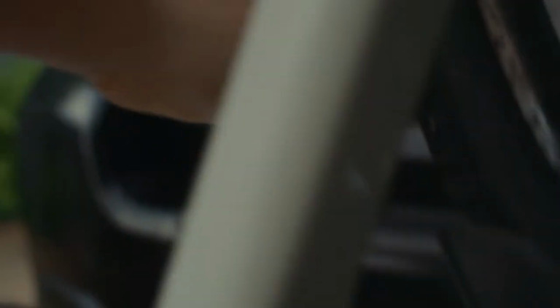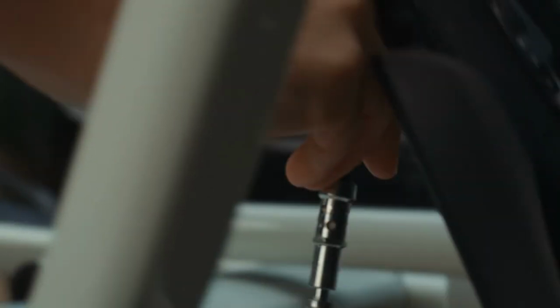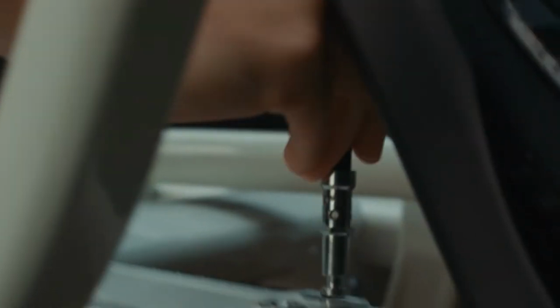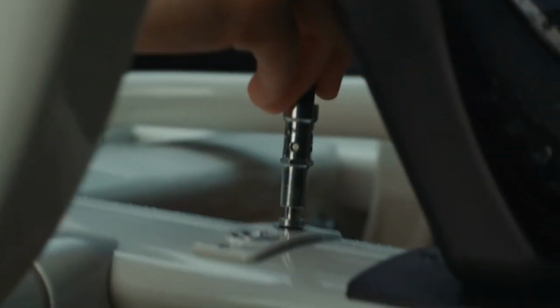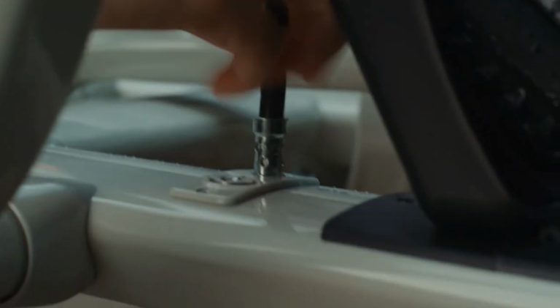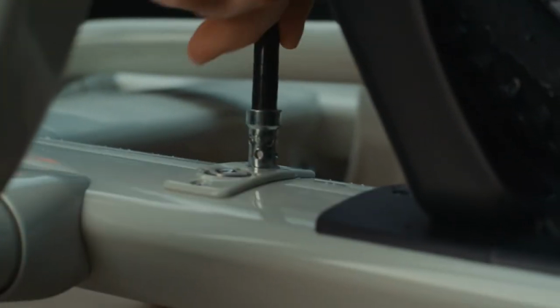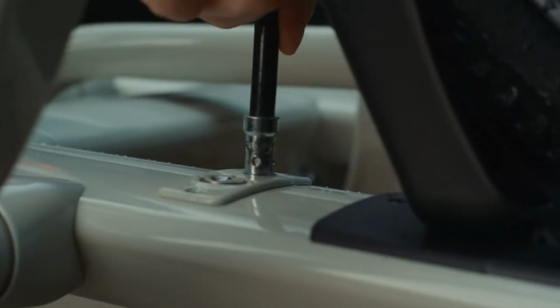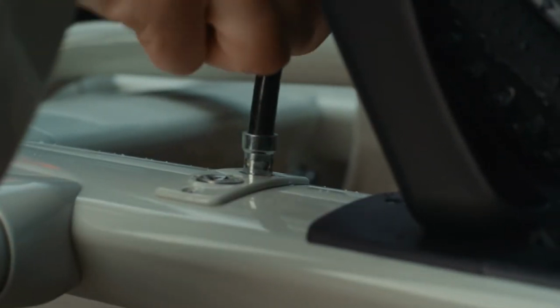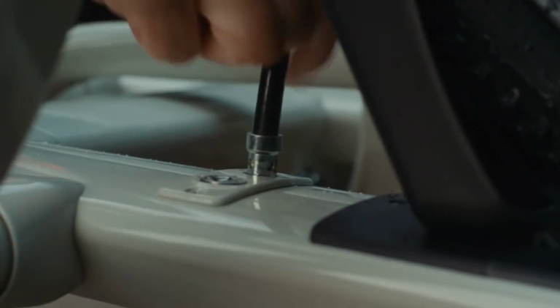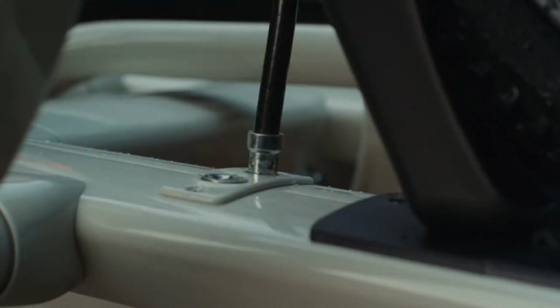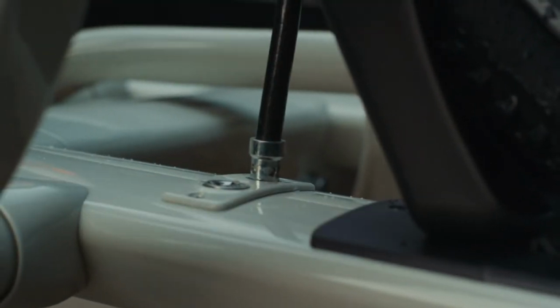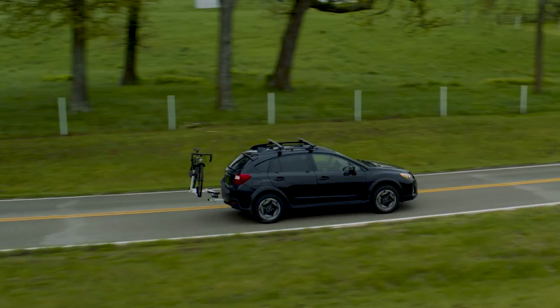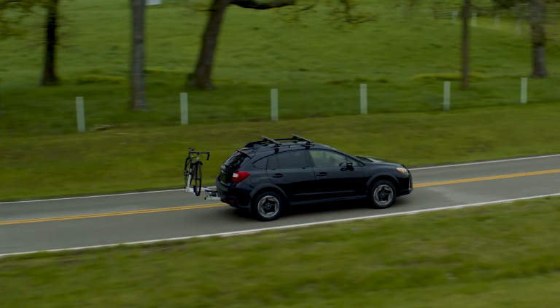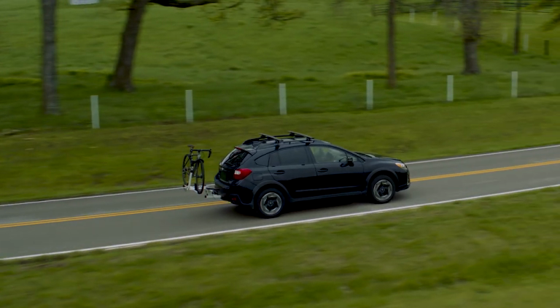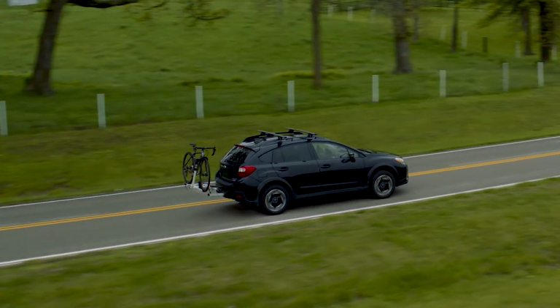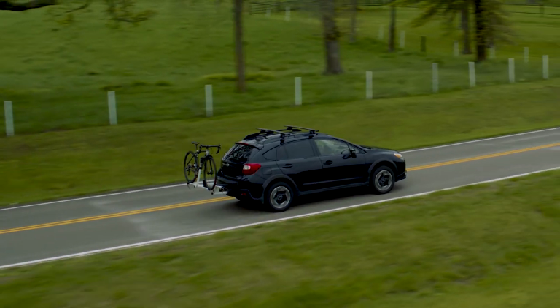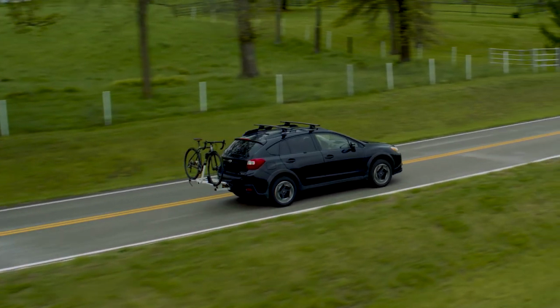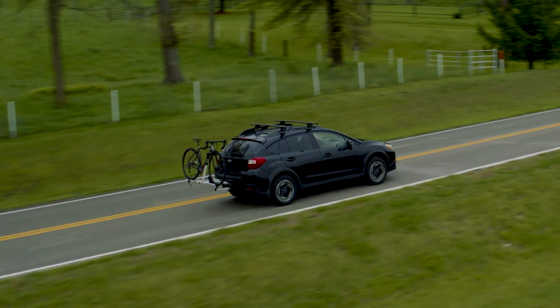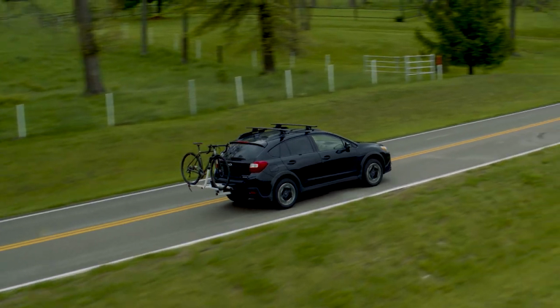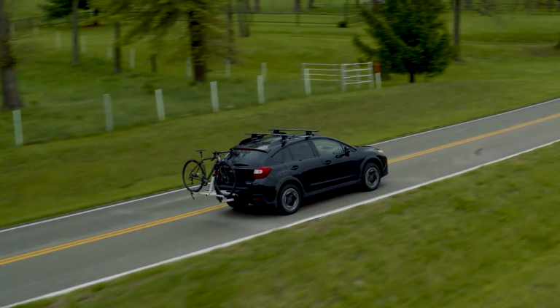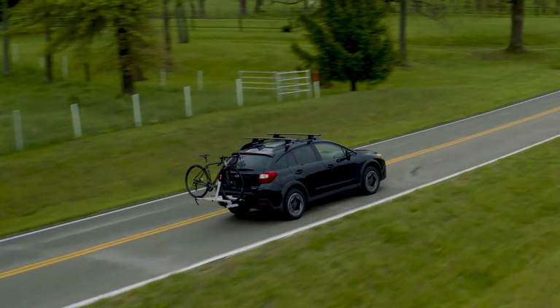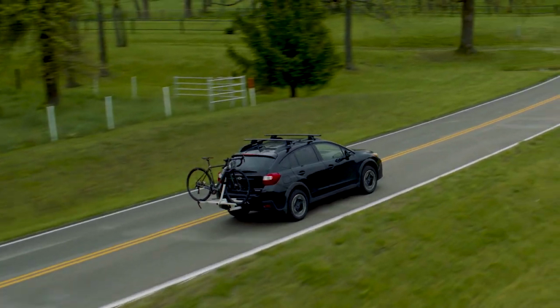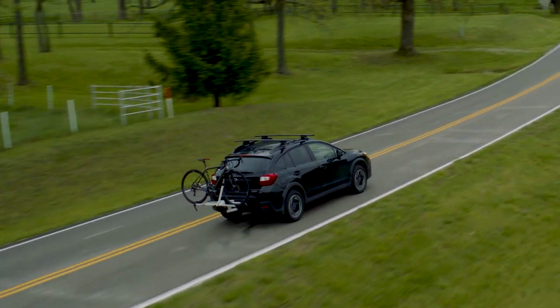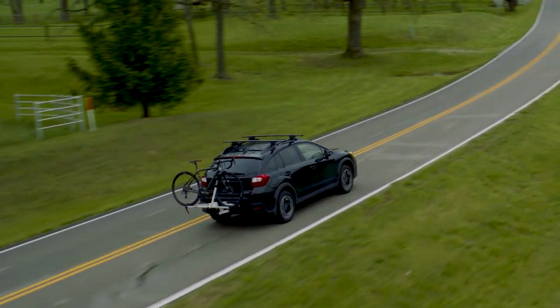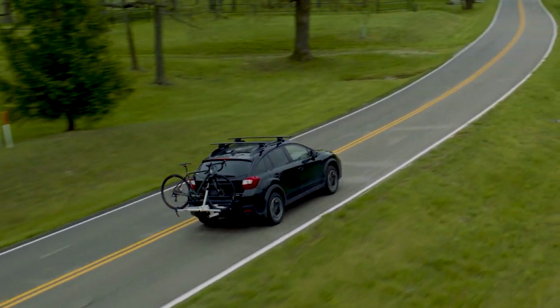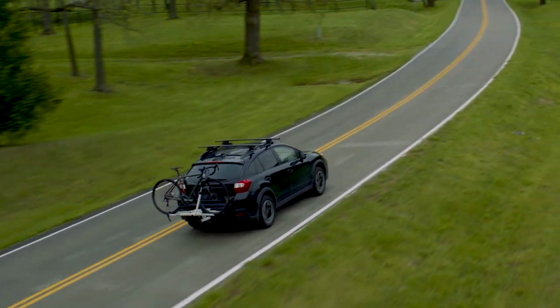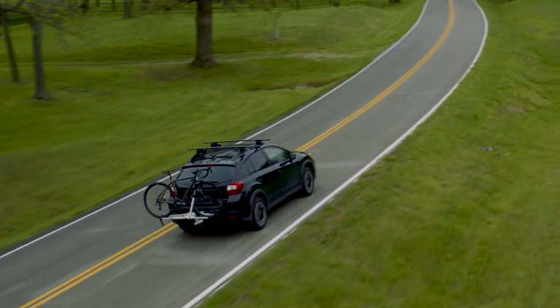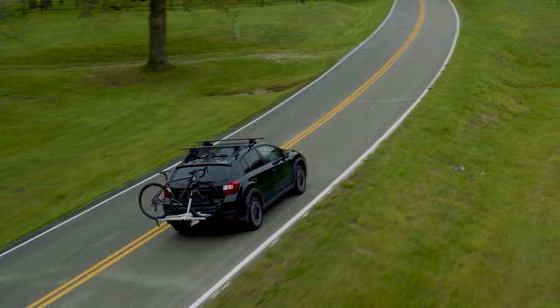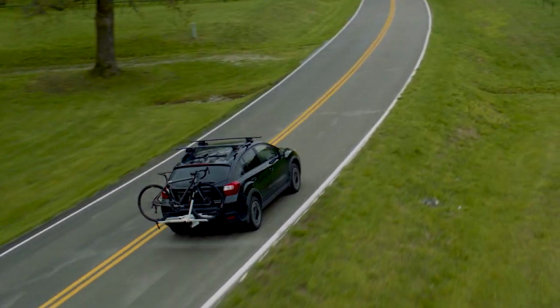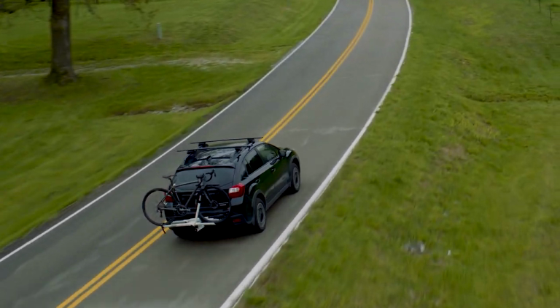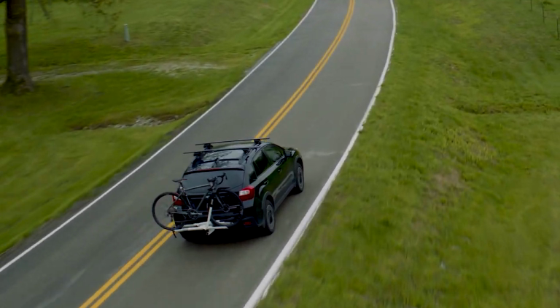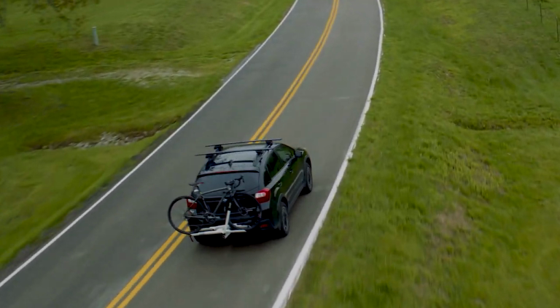Semi-integrated bike lock. With features designed around your lifestyle, this lightweight rack is as easy to take off as it is to leave on.